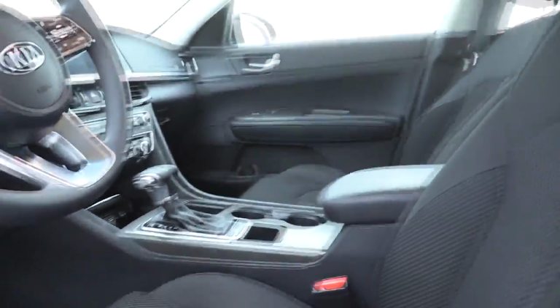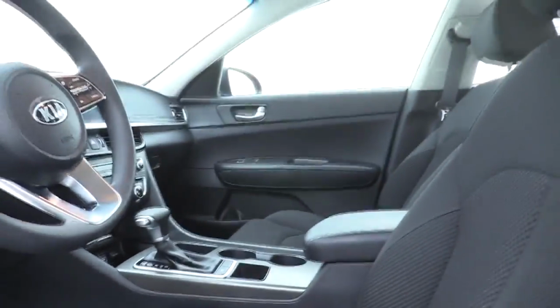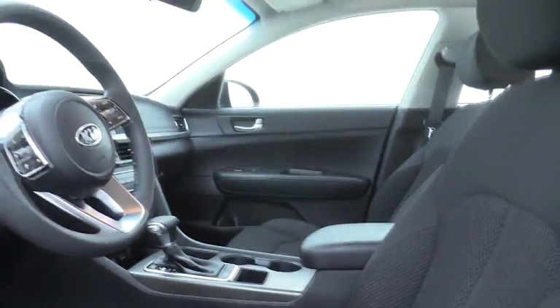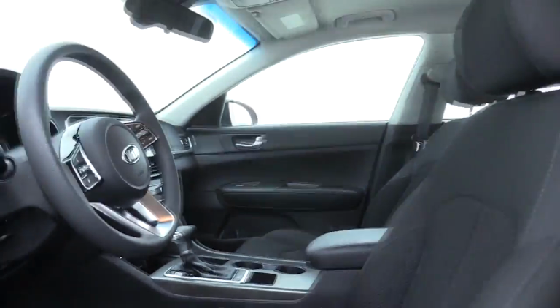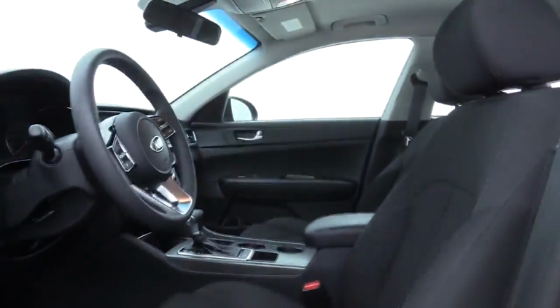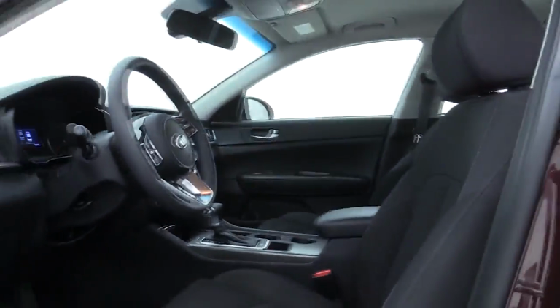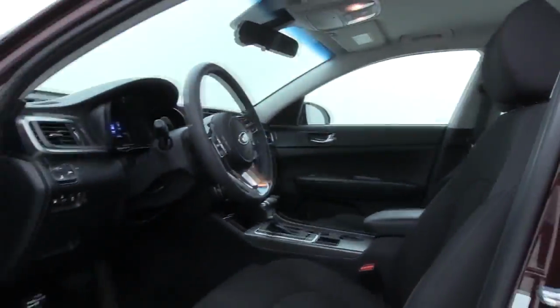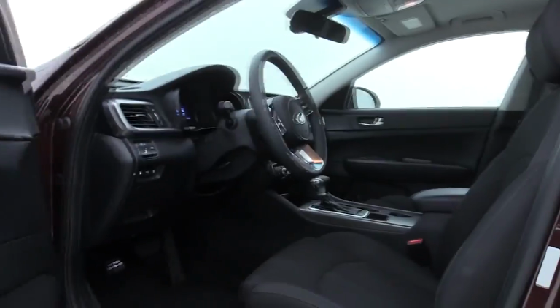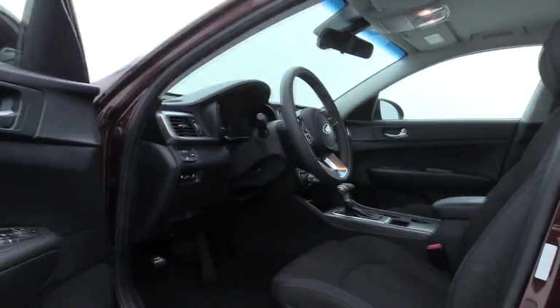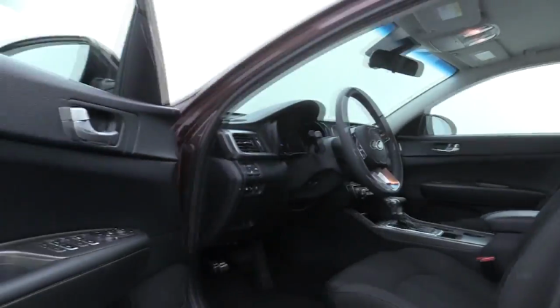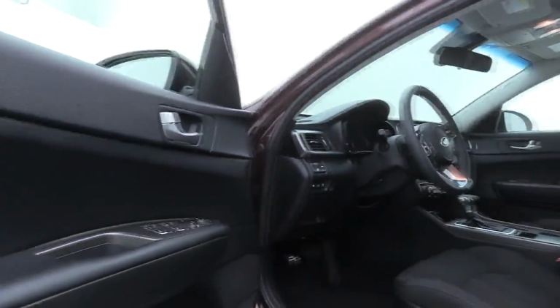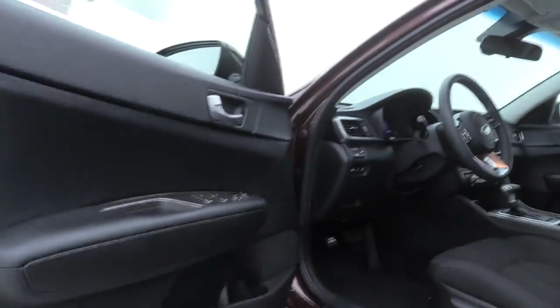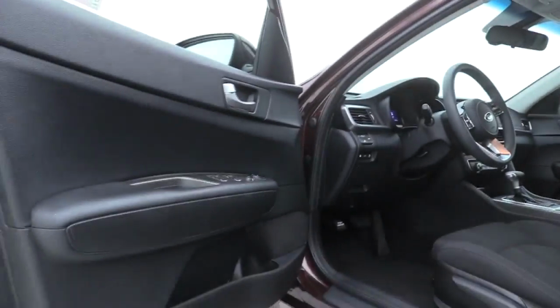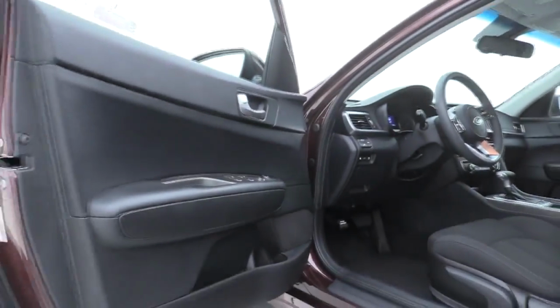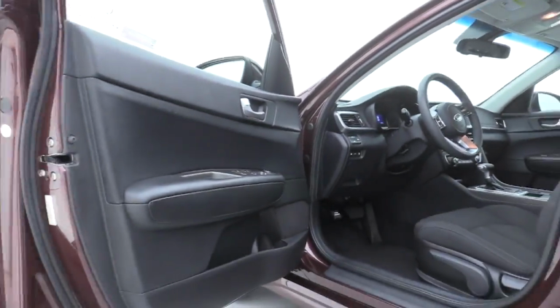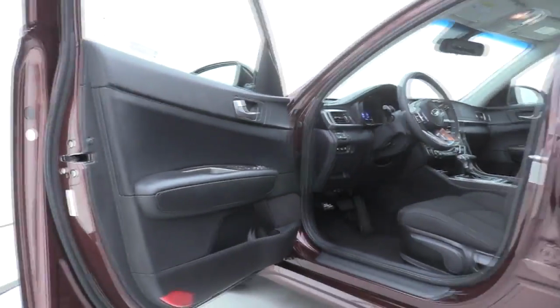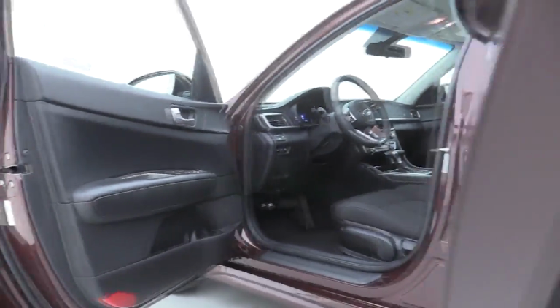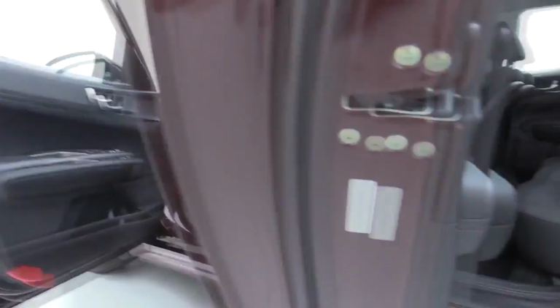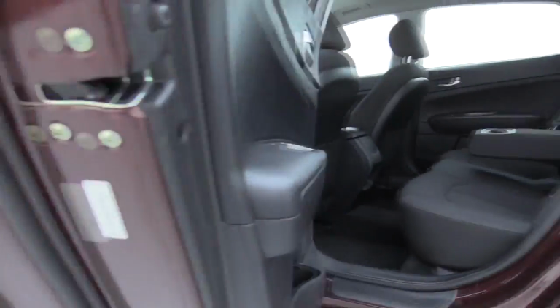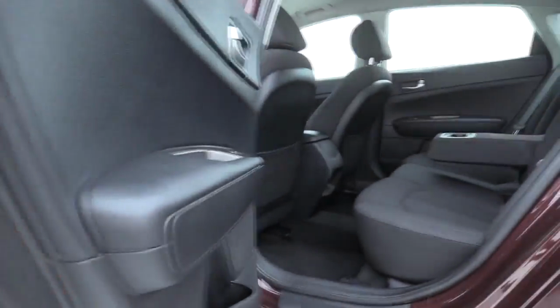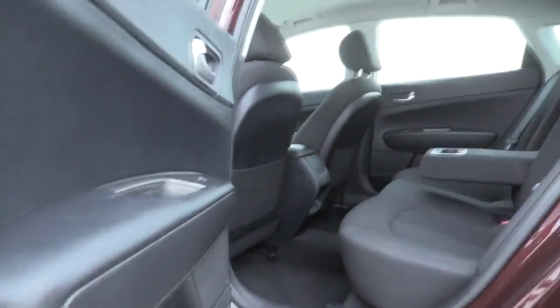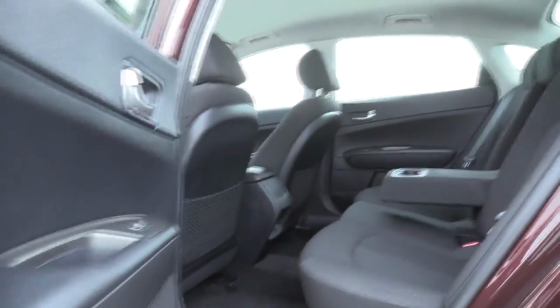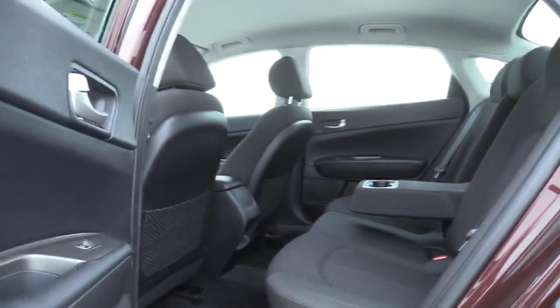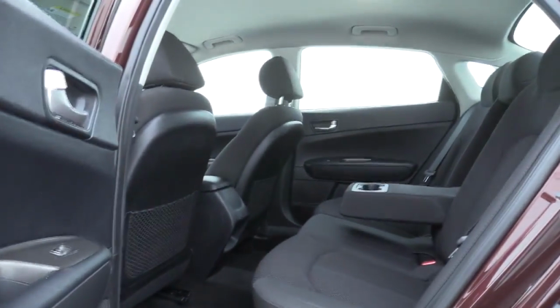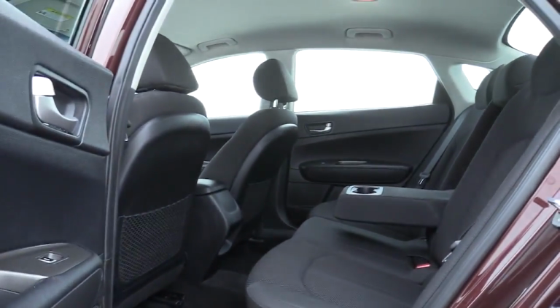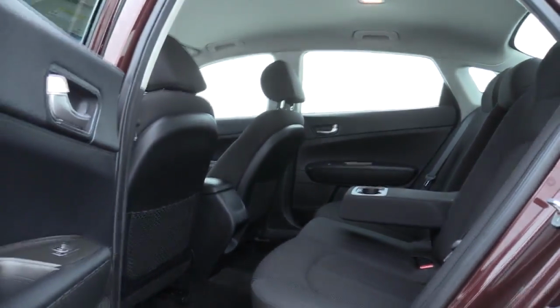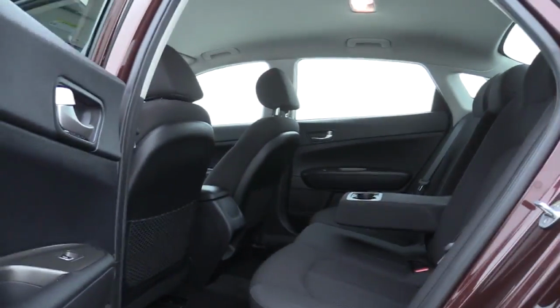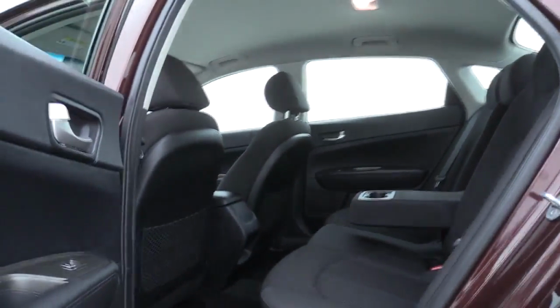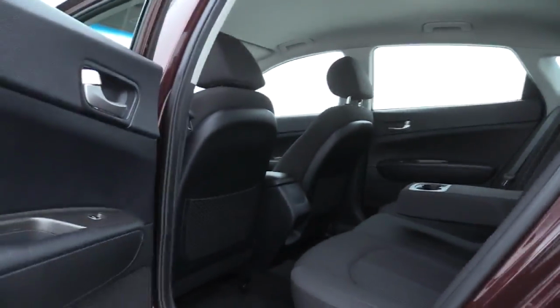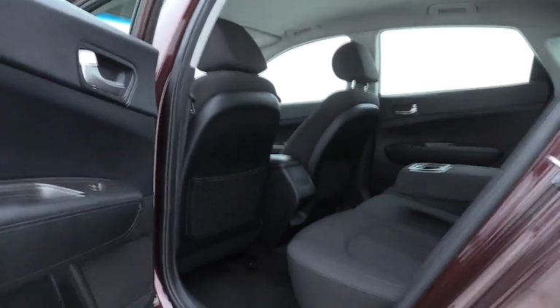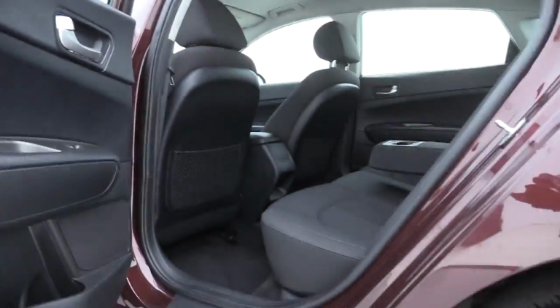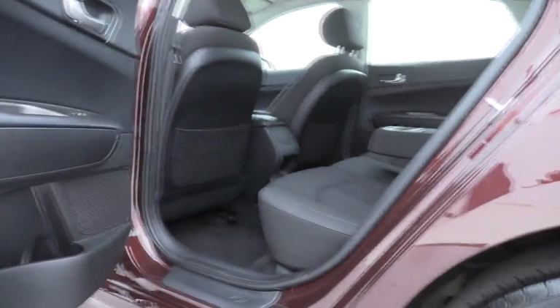Rear window defroster, power windows, electronic stability control, security system, brake assist, remote keyless entry, panic alarm, overhead console, tachometer, cloth seat trim, driver vanity mirror.